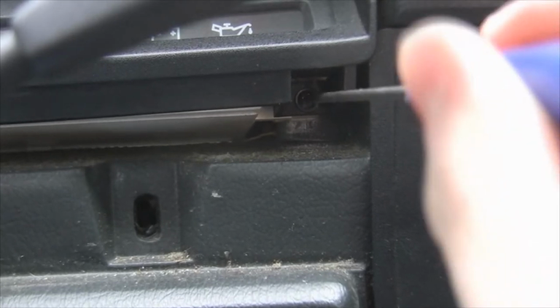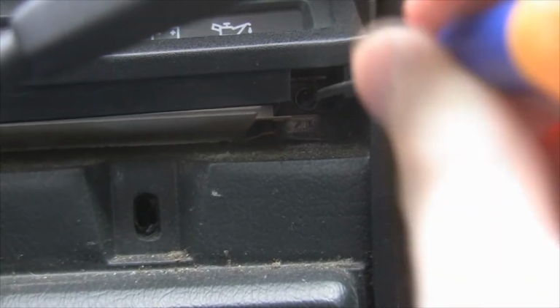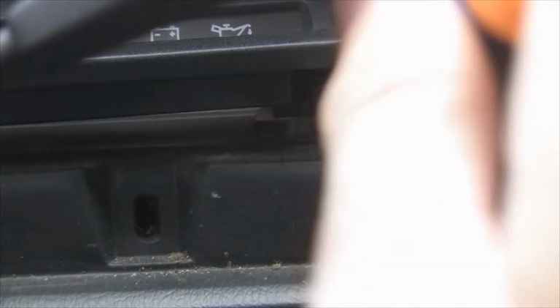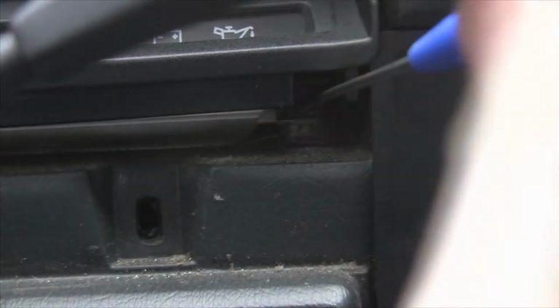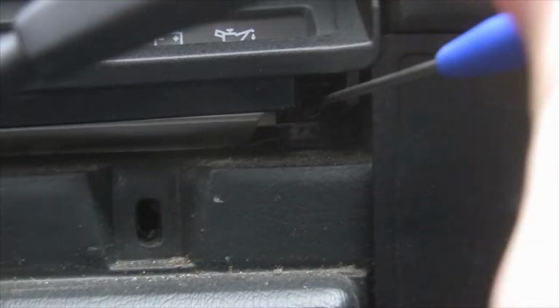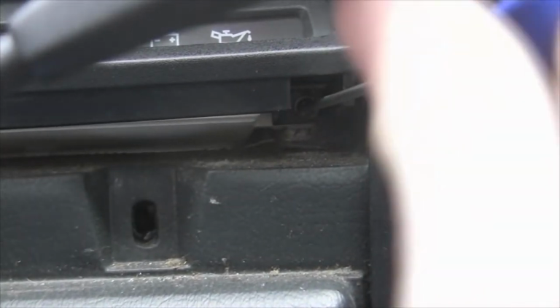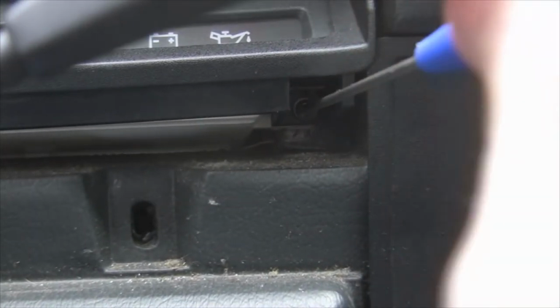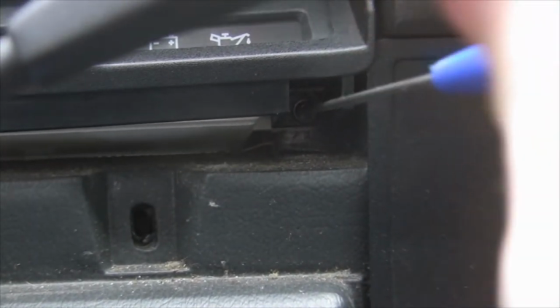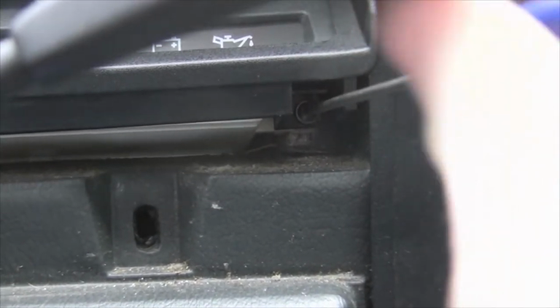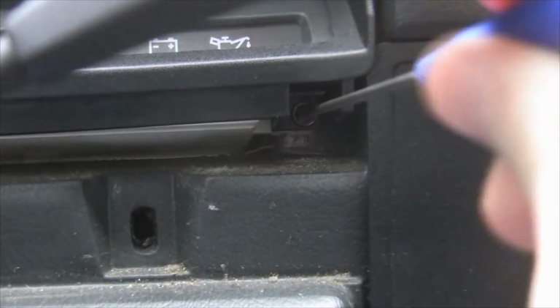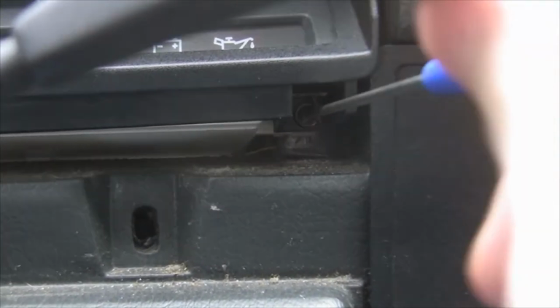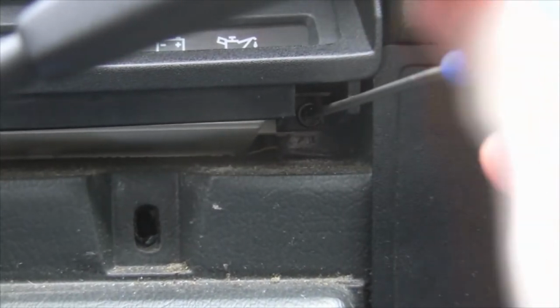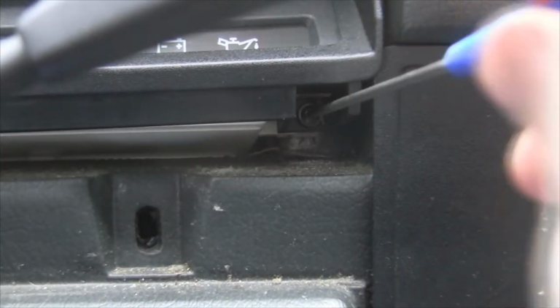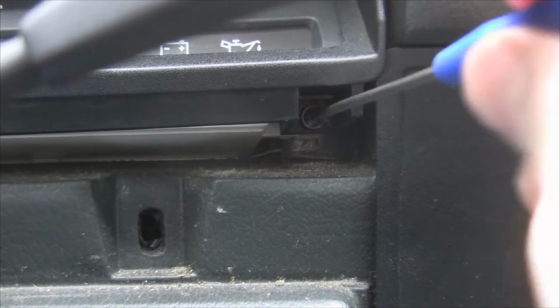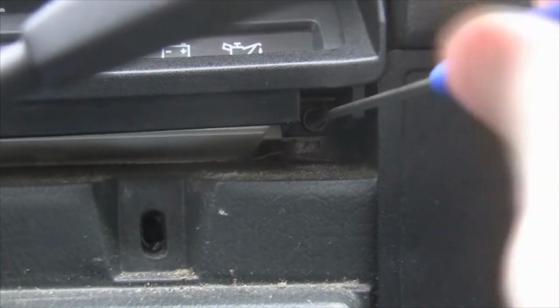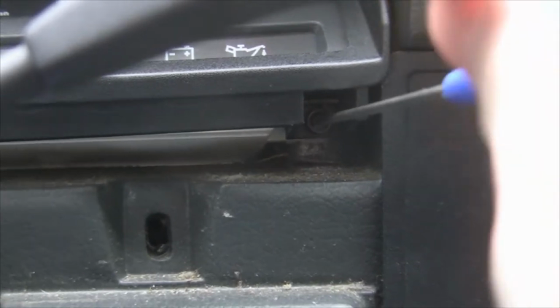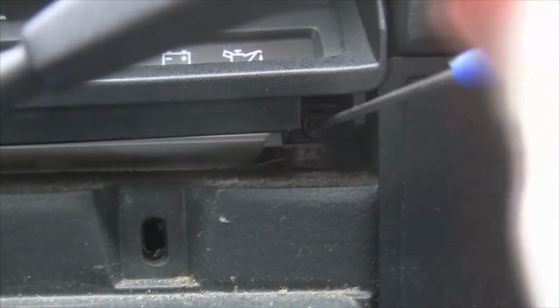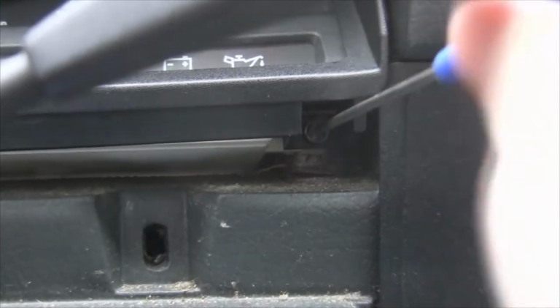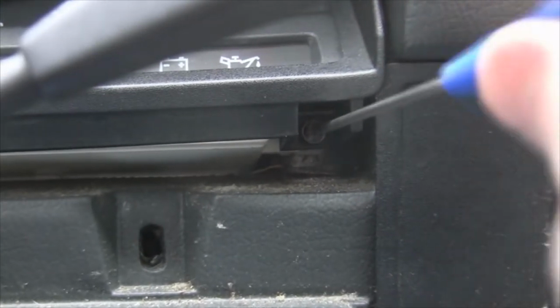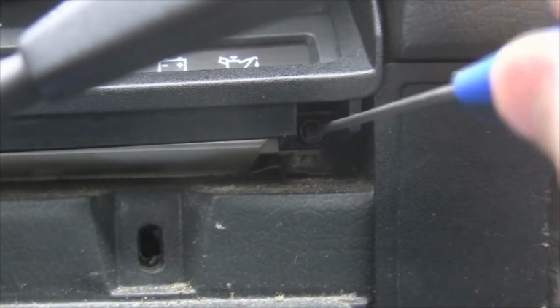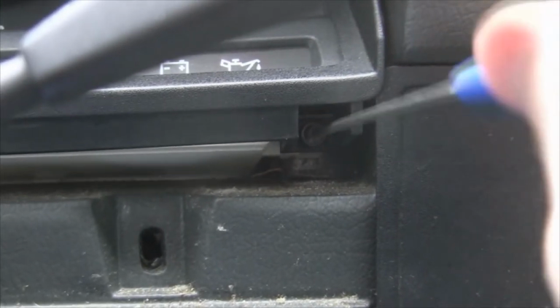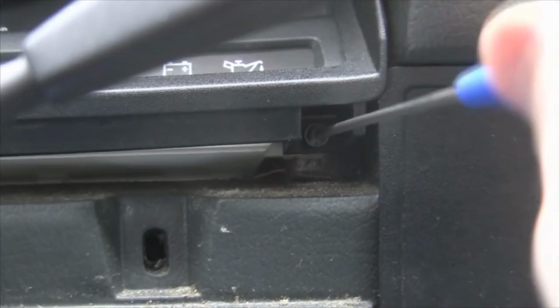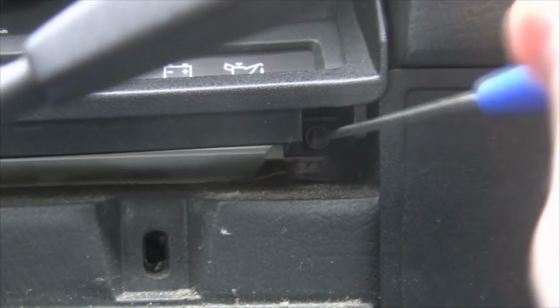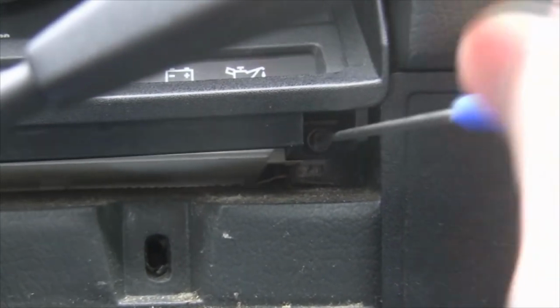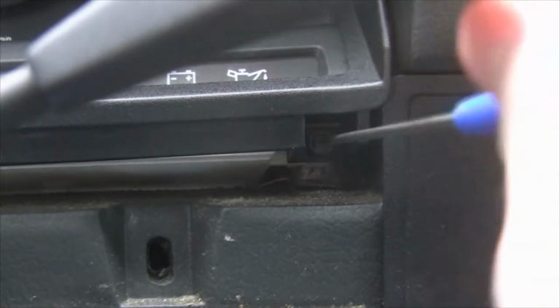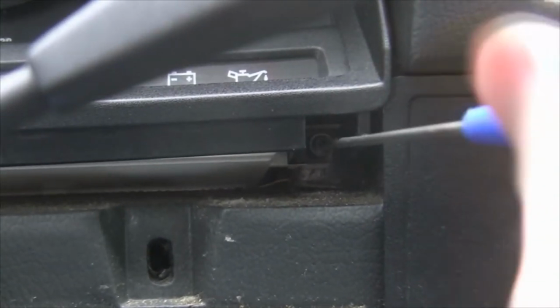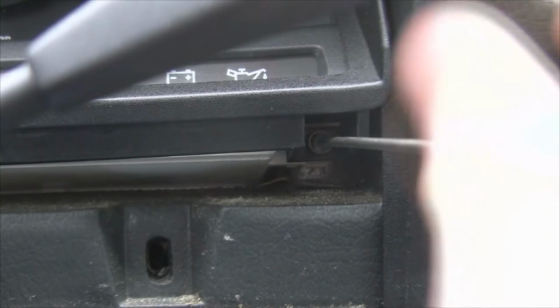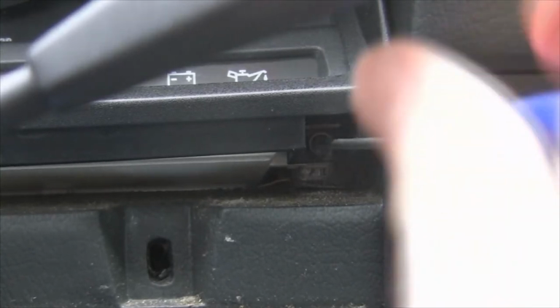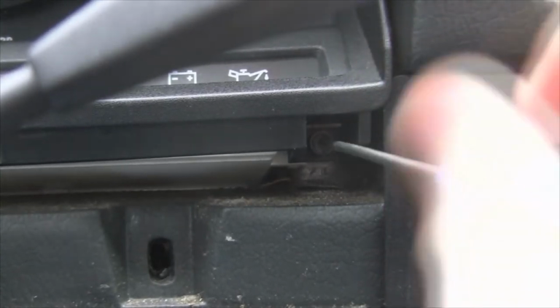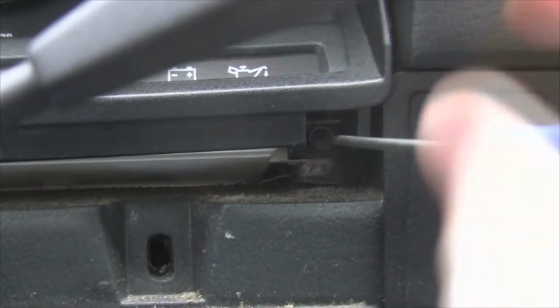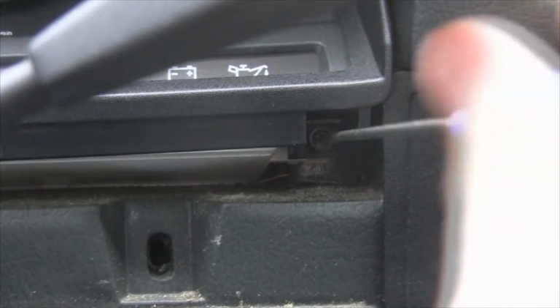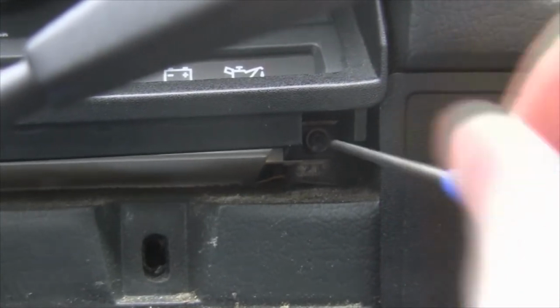Get your small screwdriver out. These should not be in too tight, and when you put them back in you don't need to tighten them too tight either — you don't want to break them or strip them.